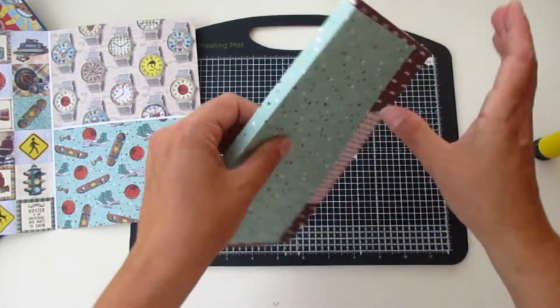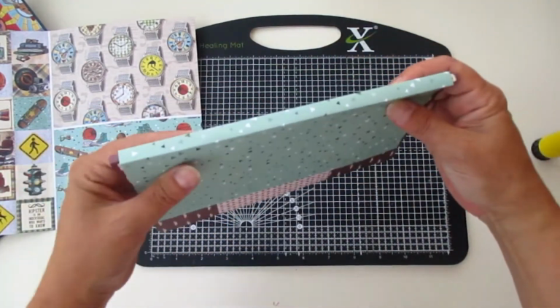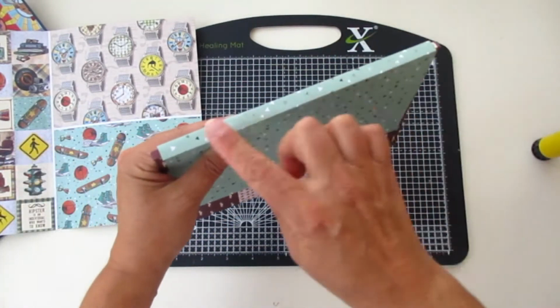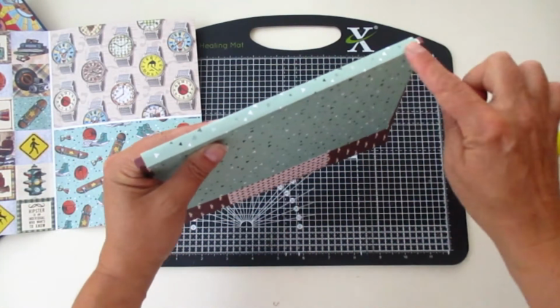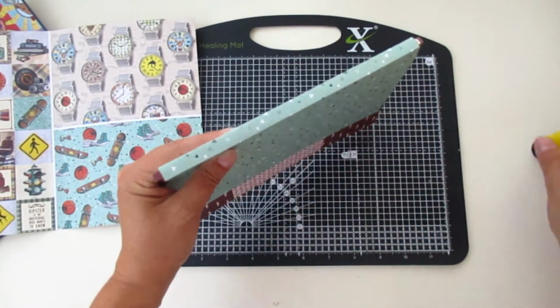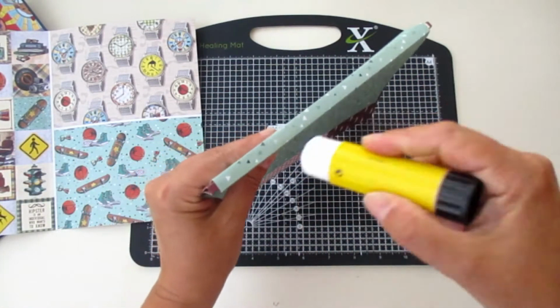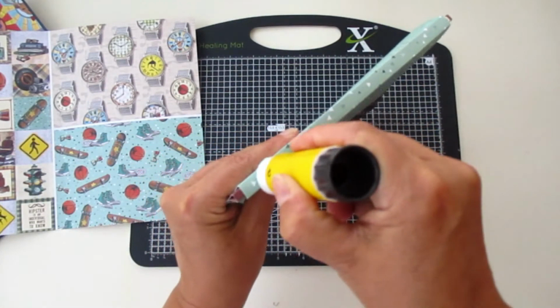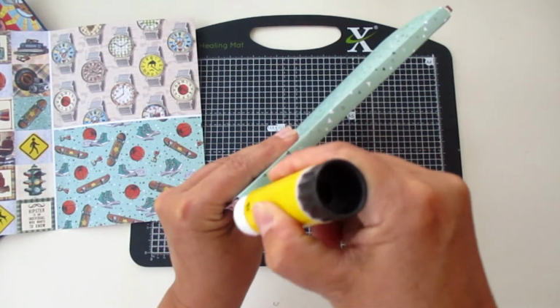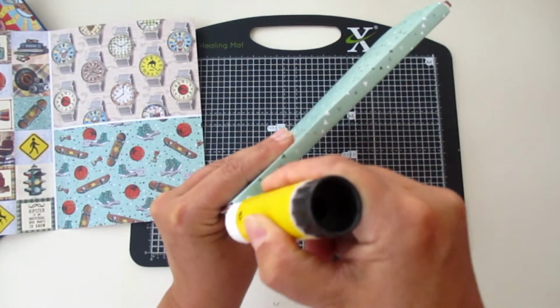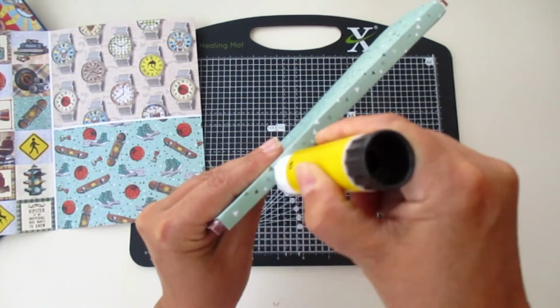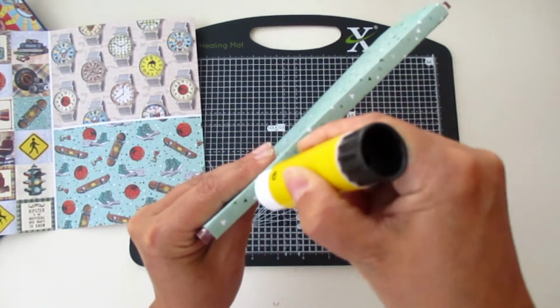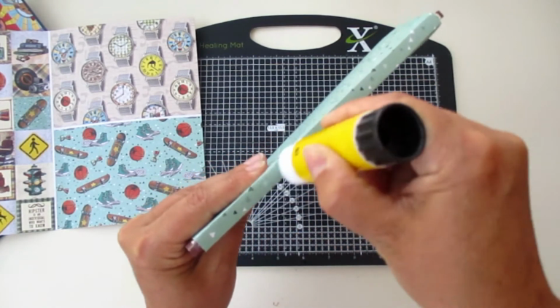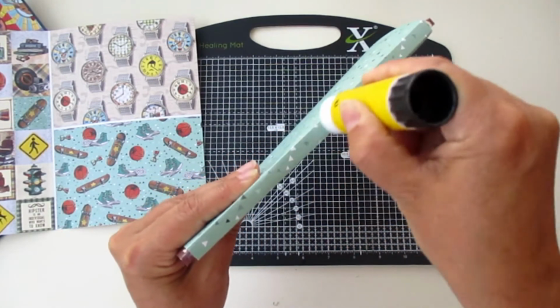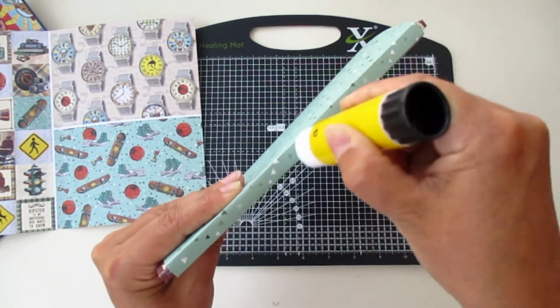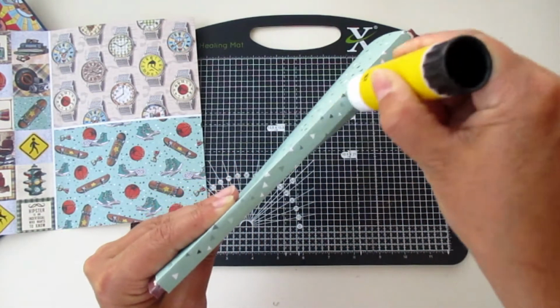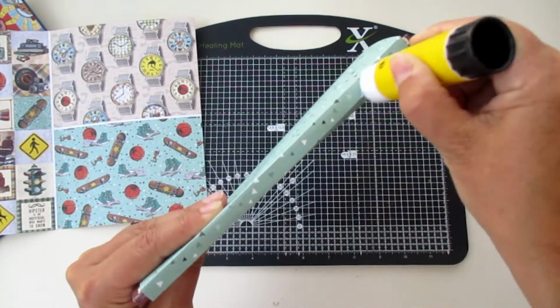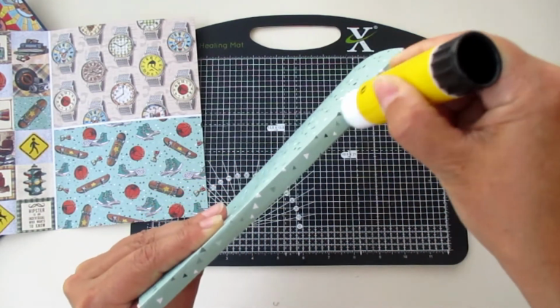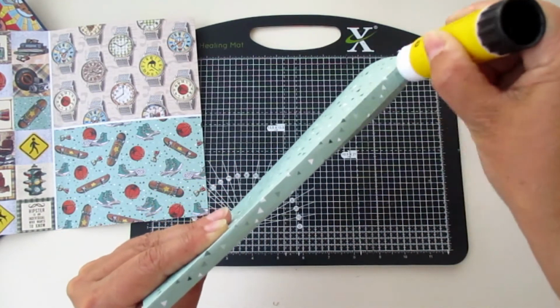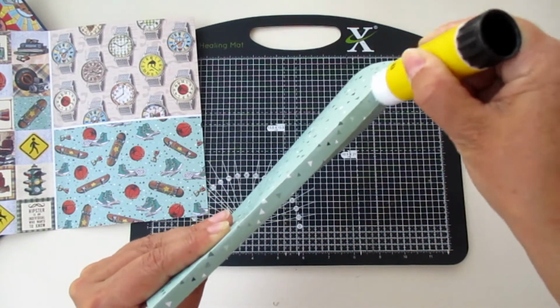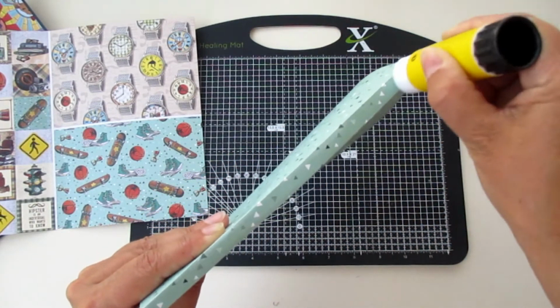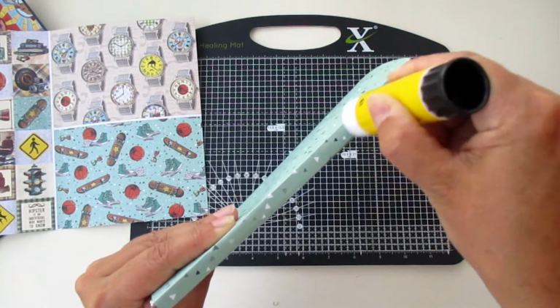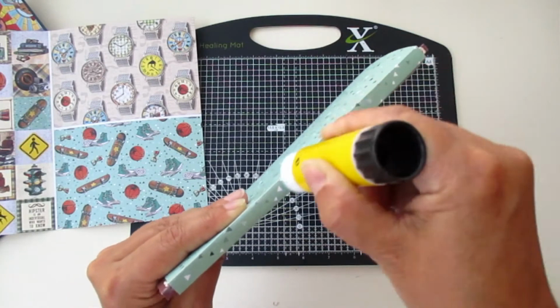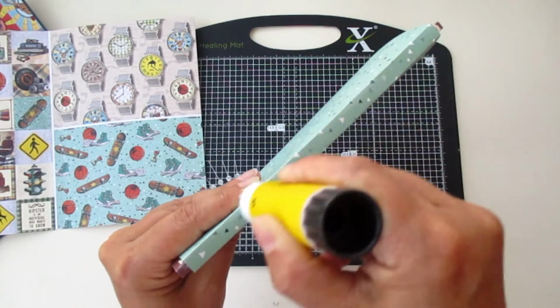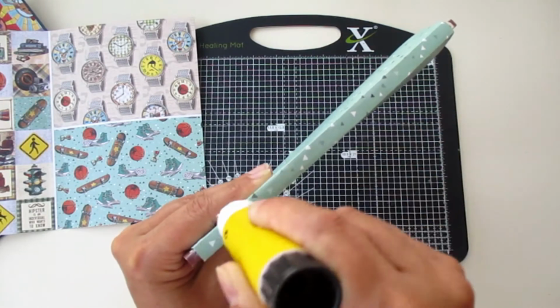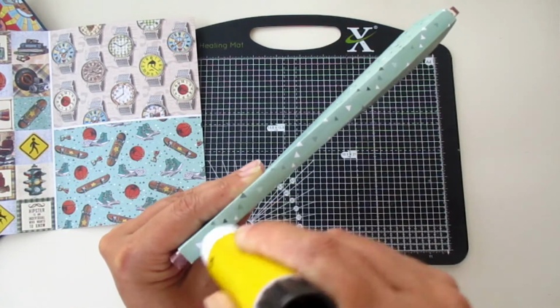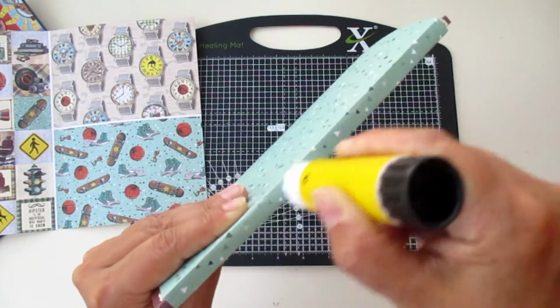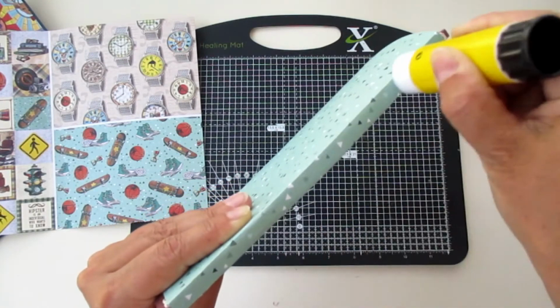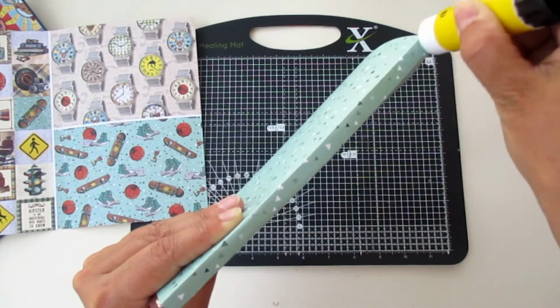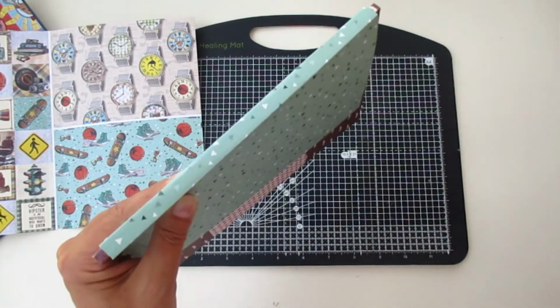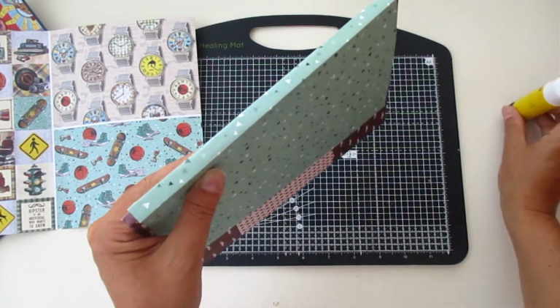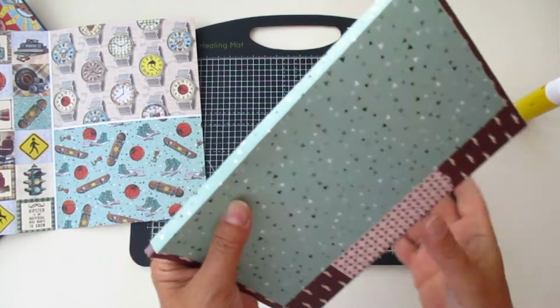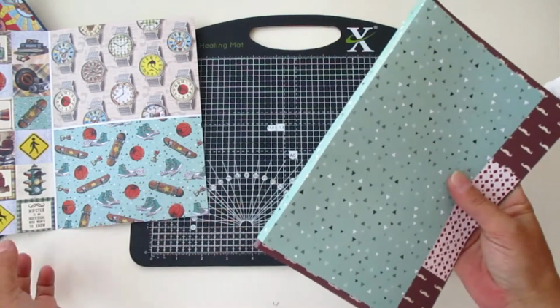Now let's put some glue over here. Use the glue that you most like — I love using this one. I know some of you love double-sided tape. Use the glue of your choice that you would like to work with.